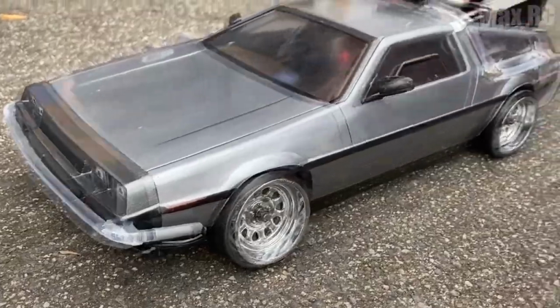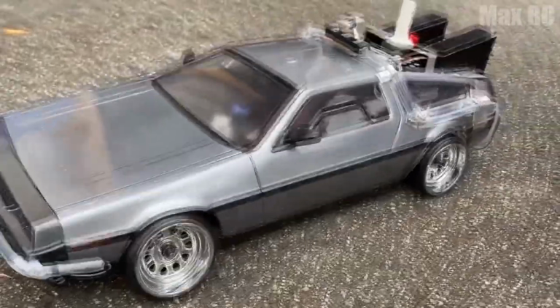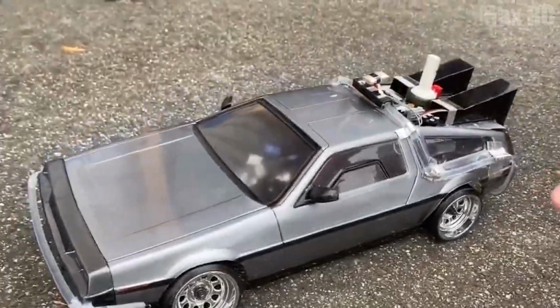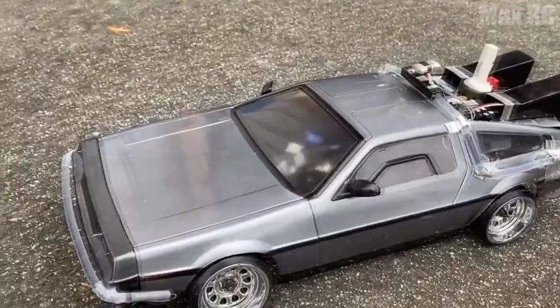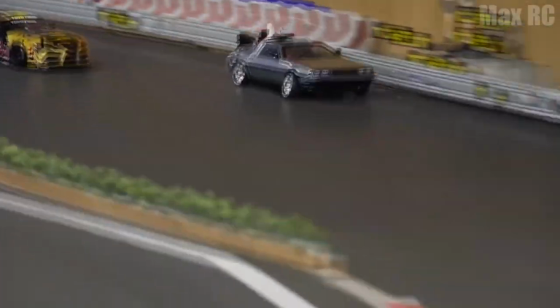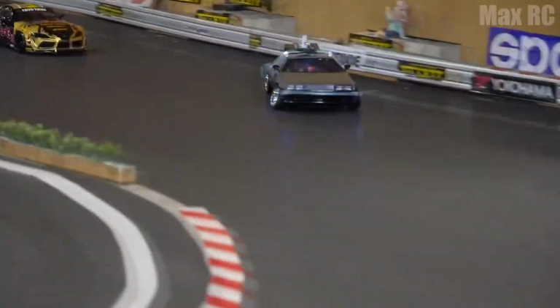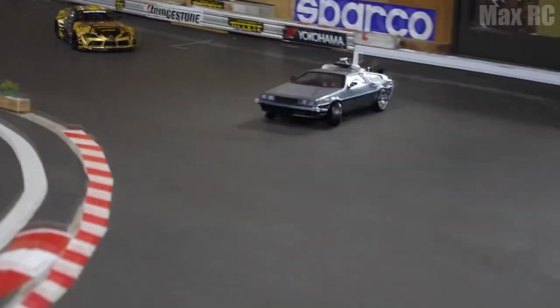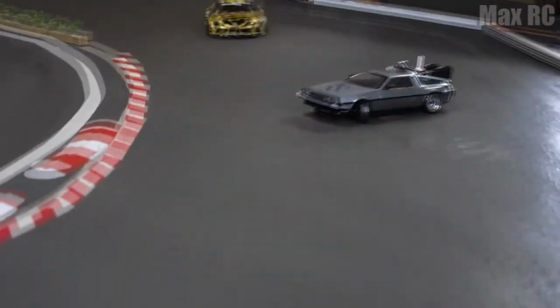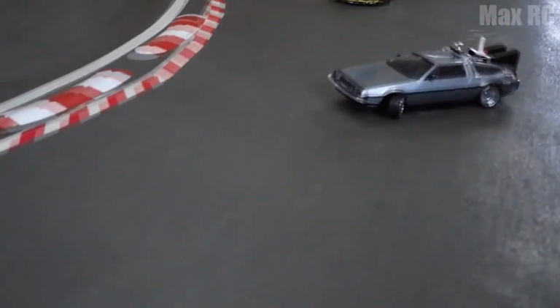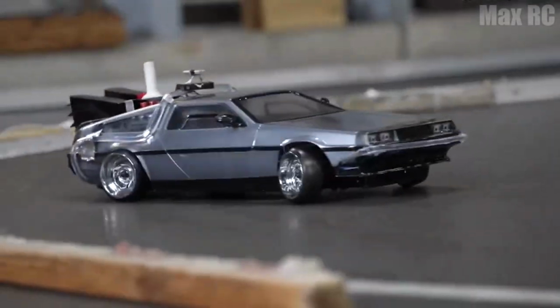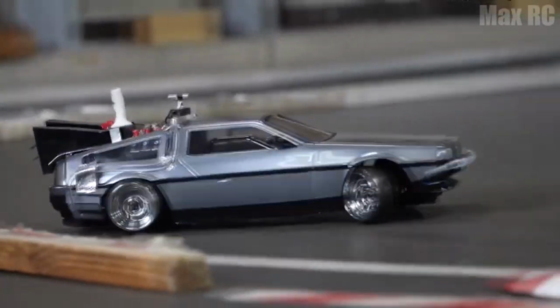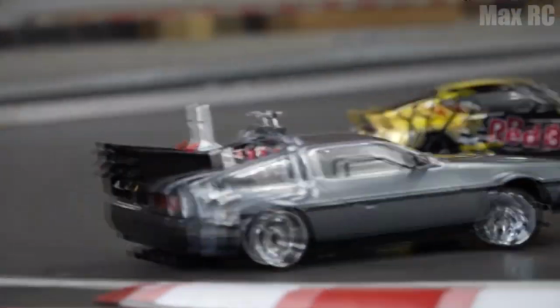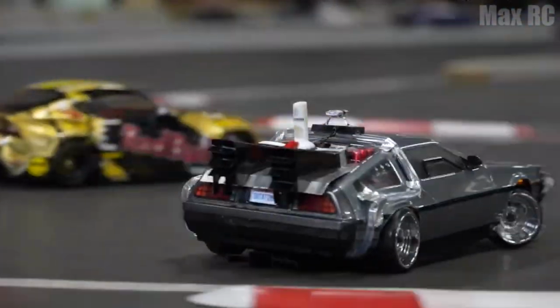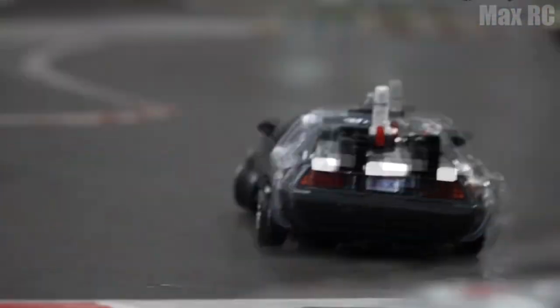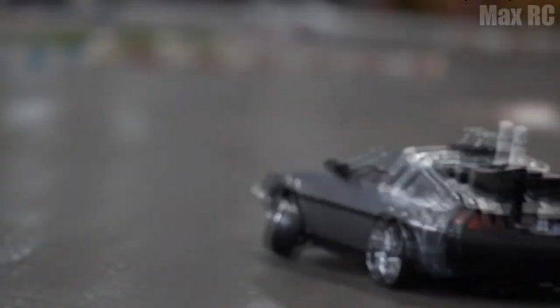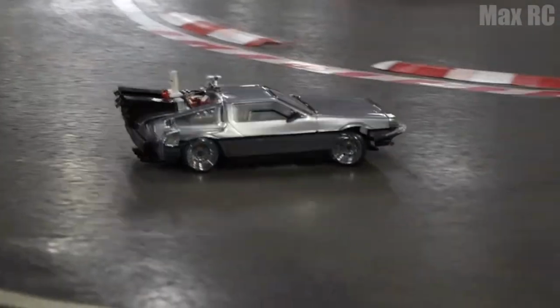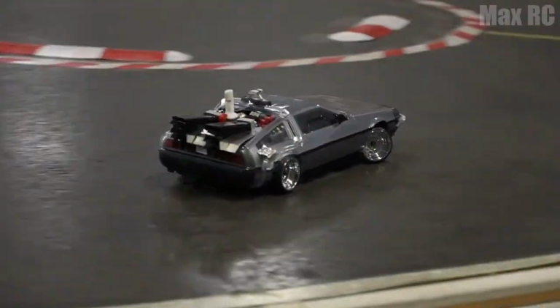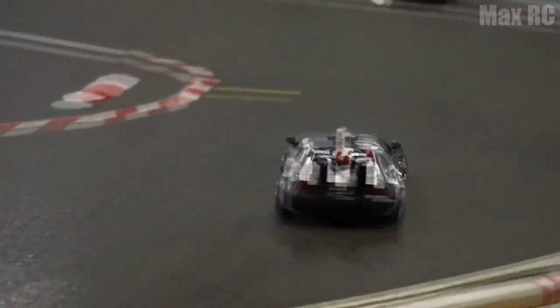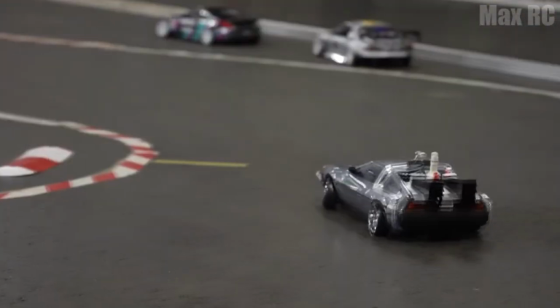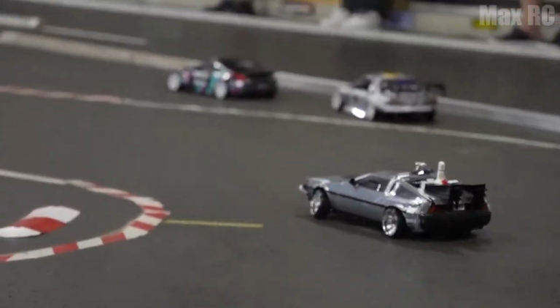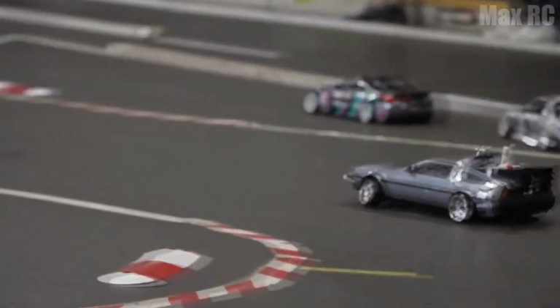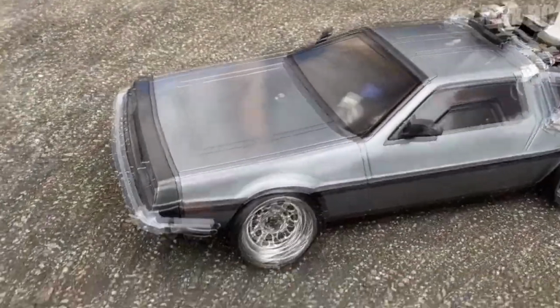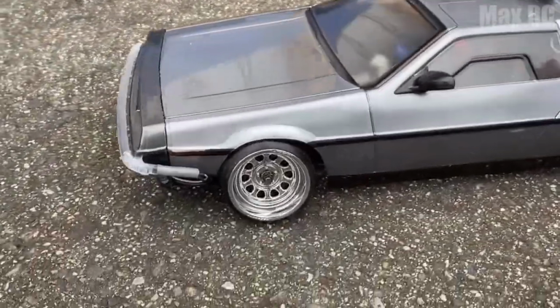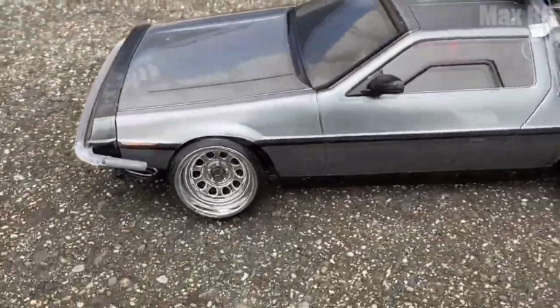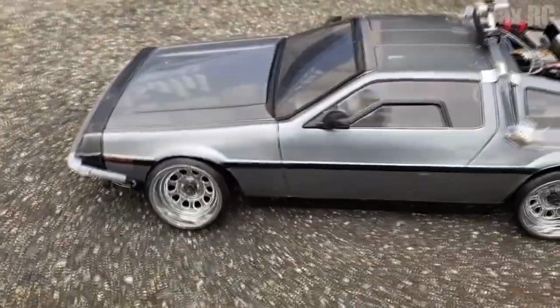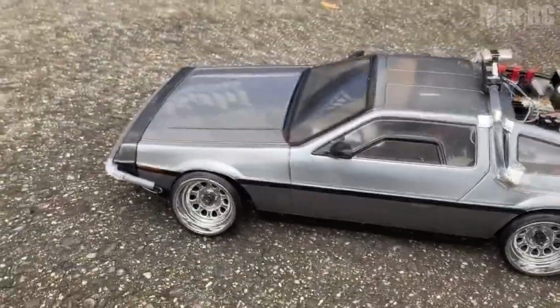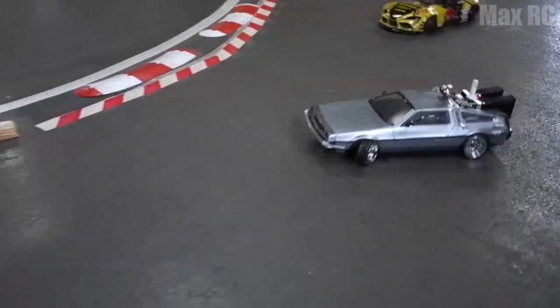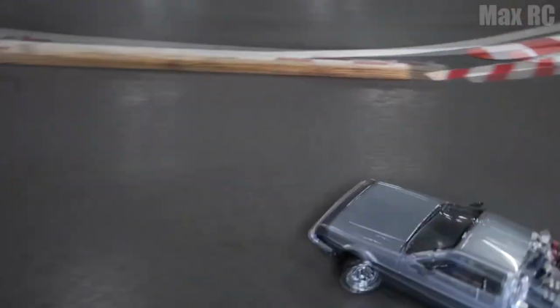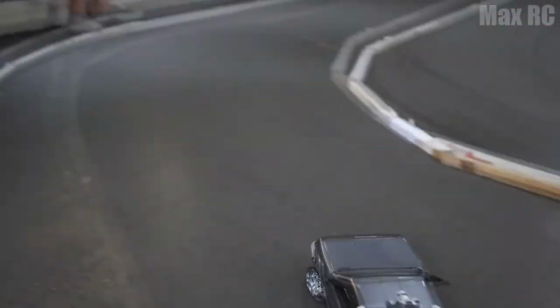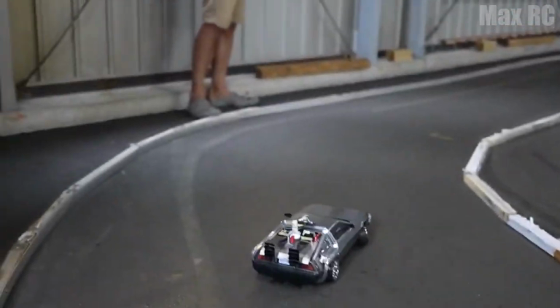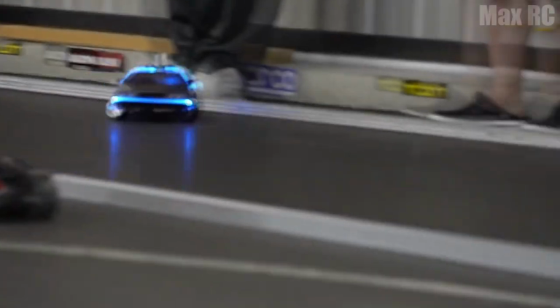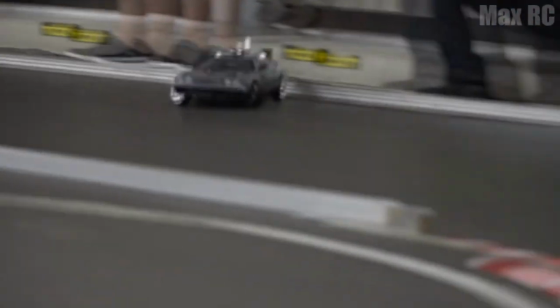Next in line is the most legendary car from Back to the Future. Everyone knows what kind of car it is and how cool and rare it is. So I suggest we enjoy this beauty for some time and just move on.